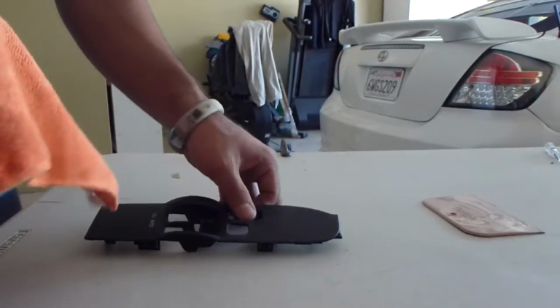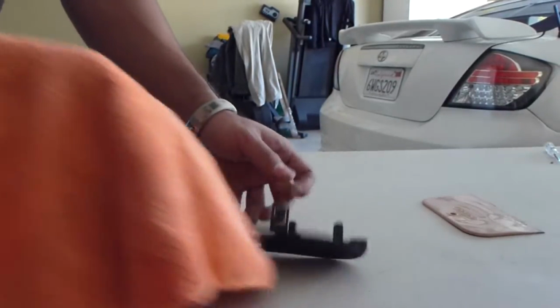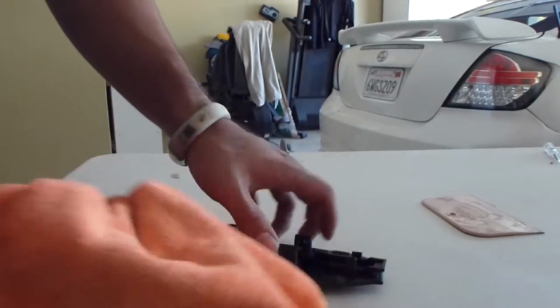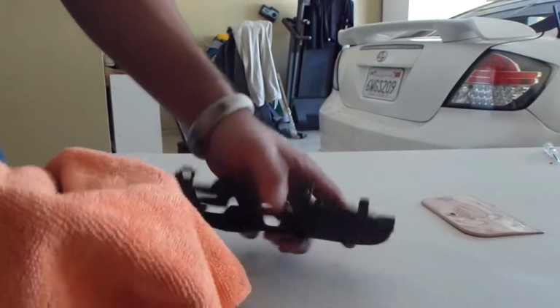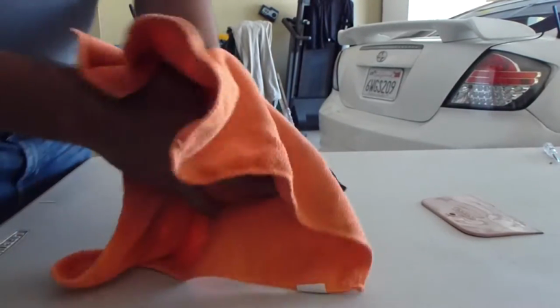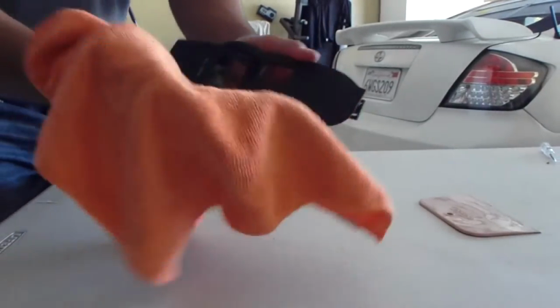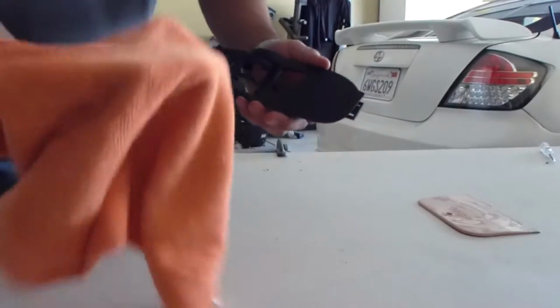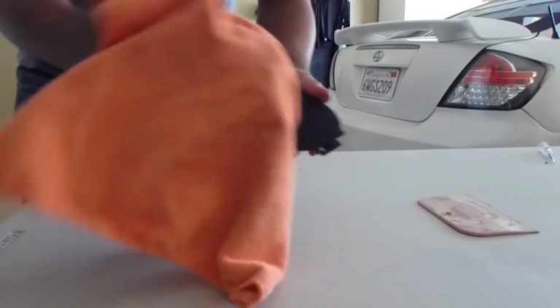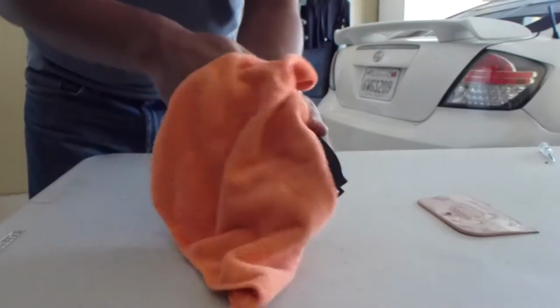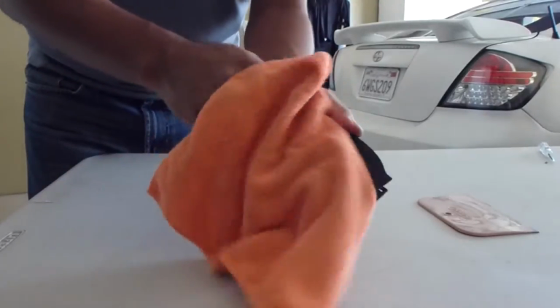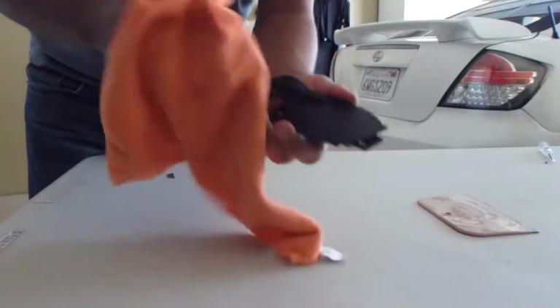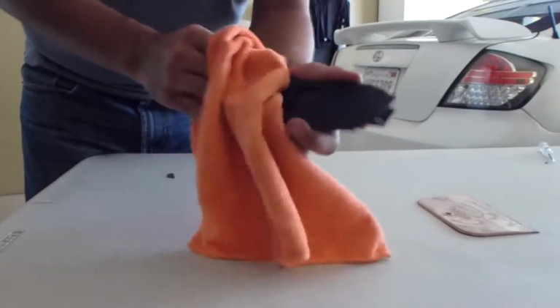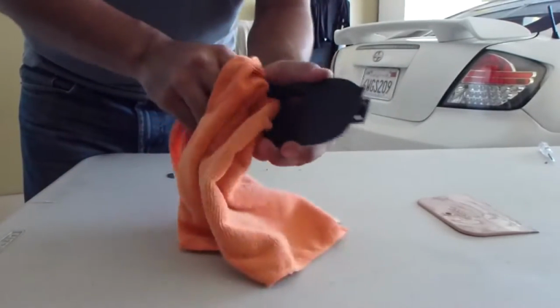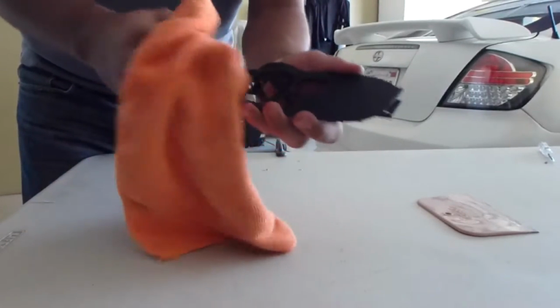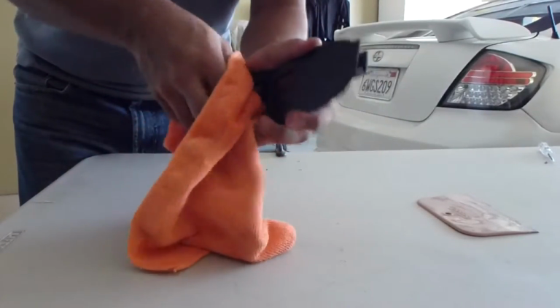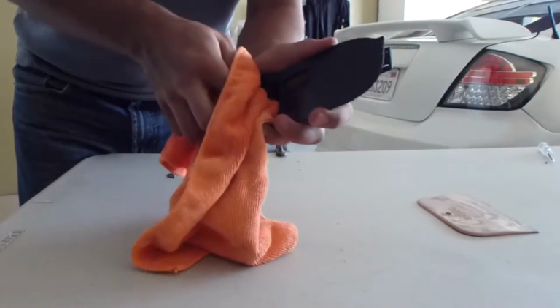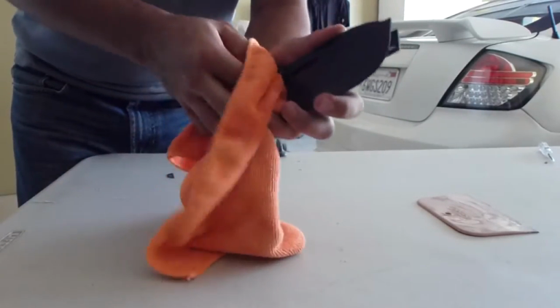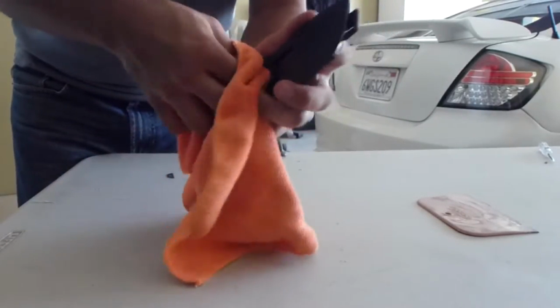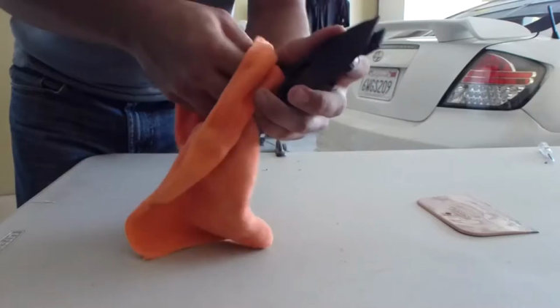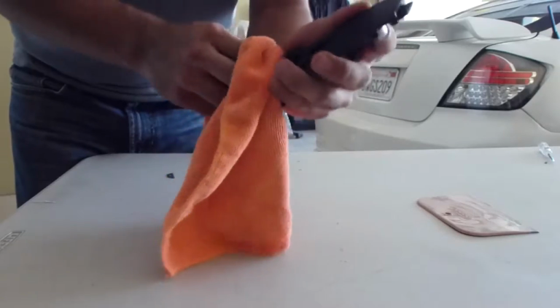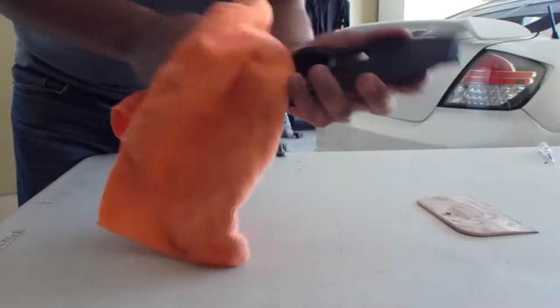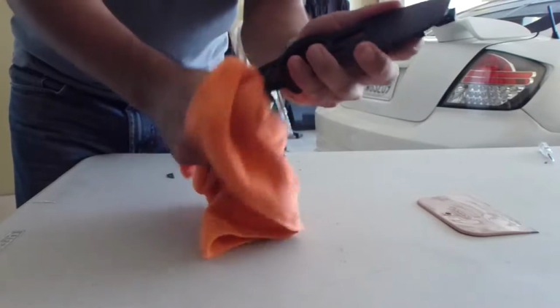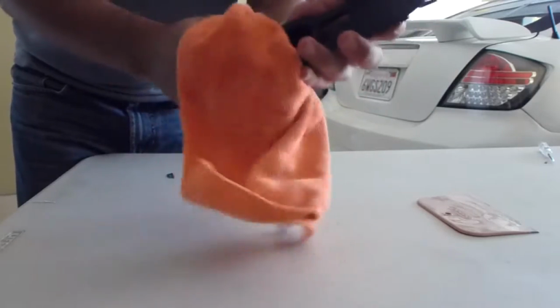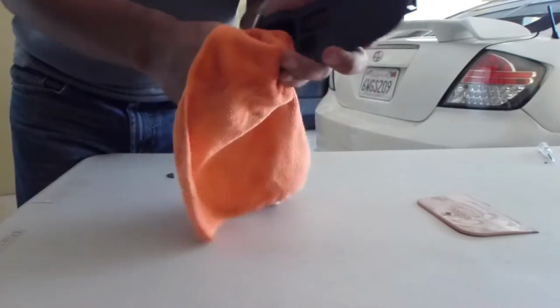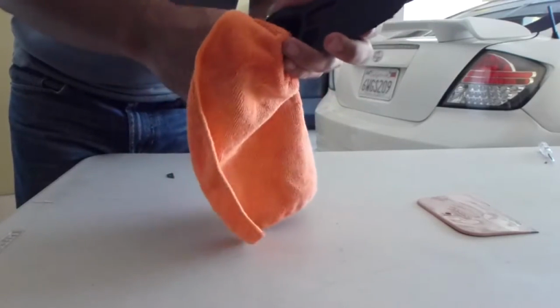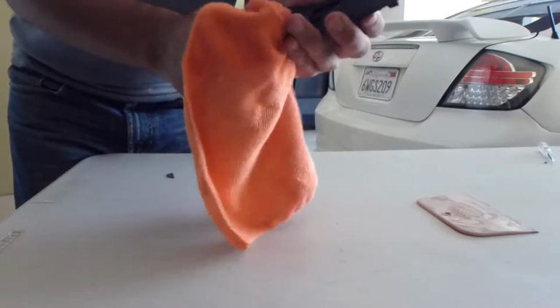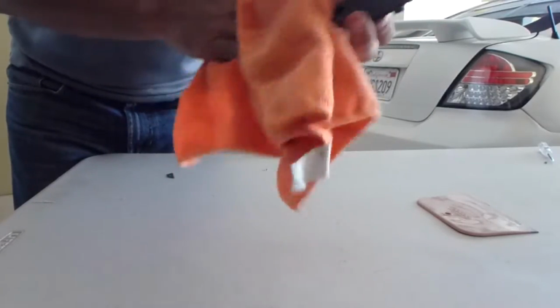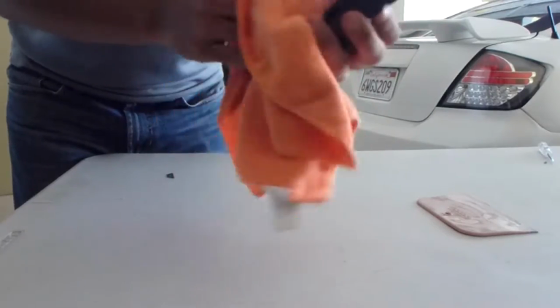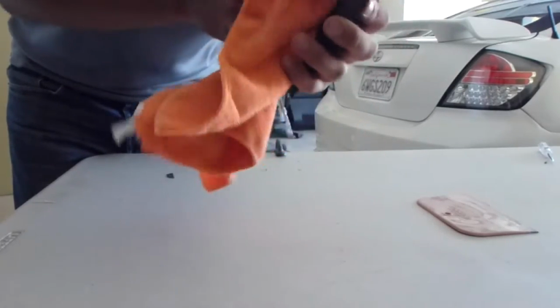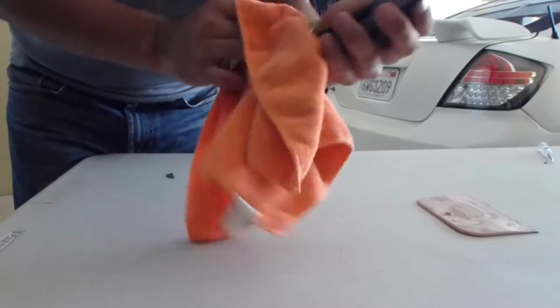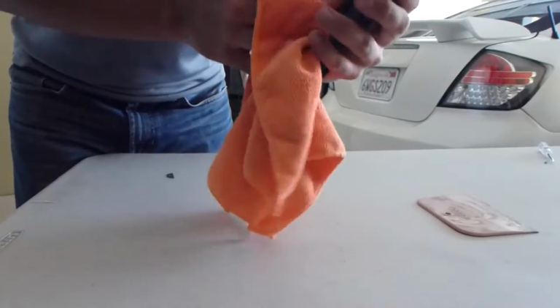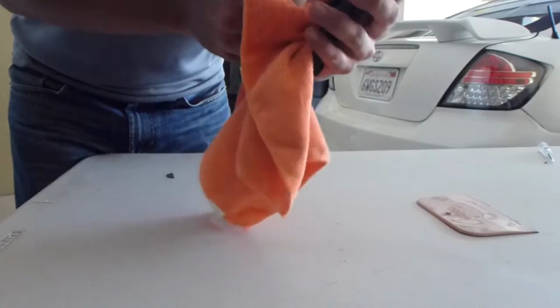Alright guys, now just get a rag and wipe it down. Make sure you get all the dust and everything off of it, all the grease. Just clean the part.